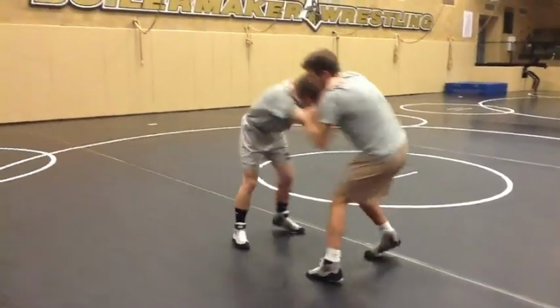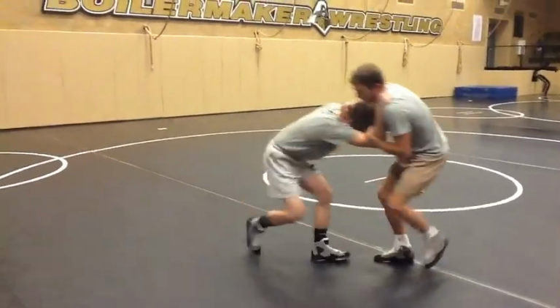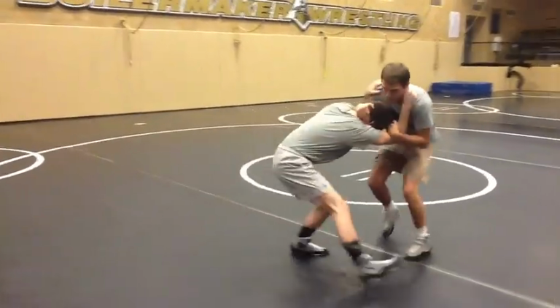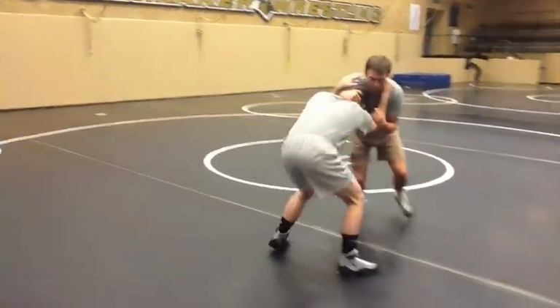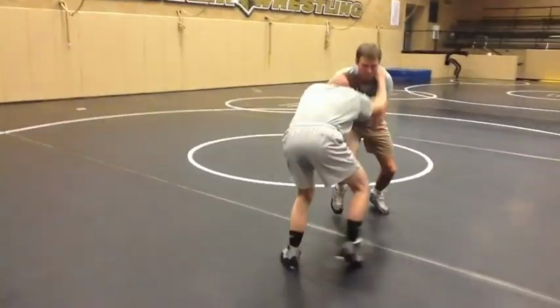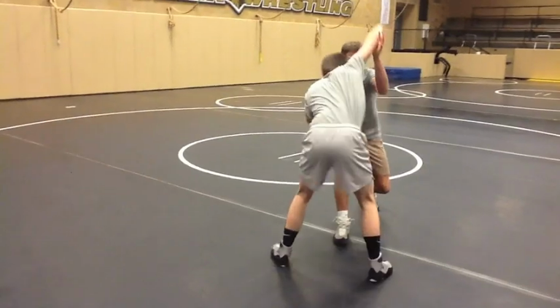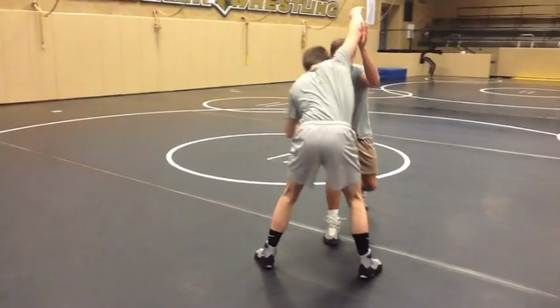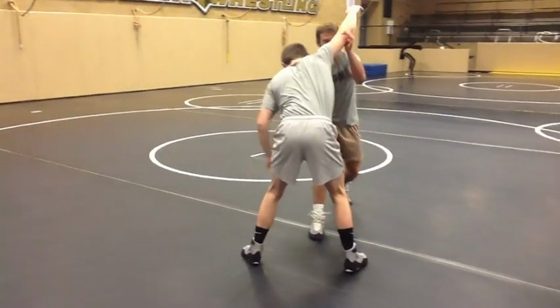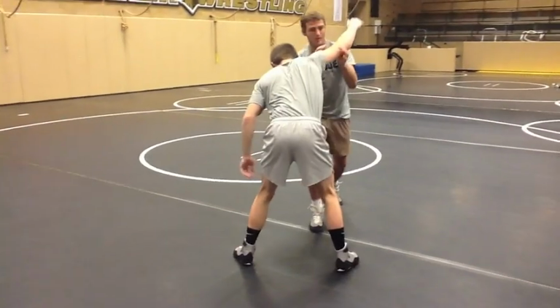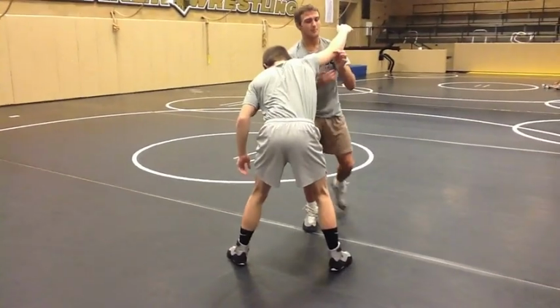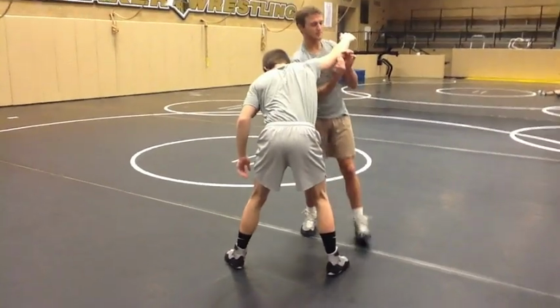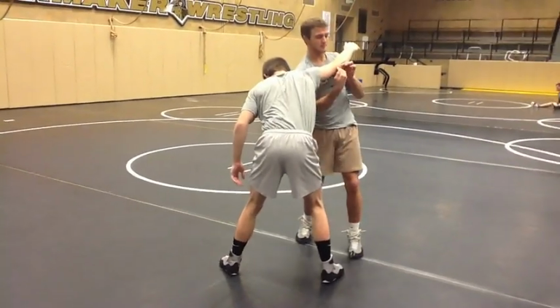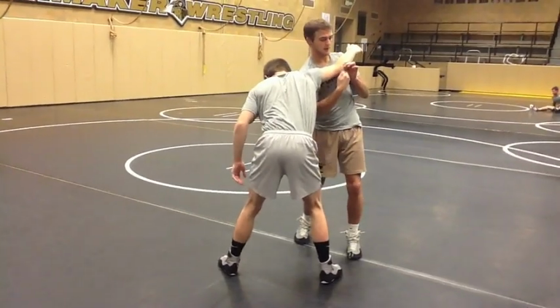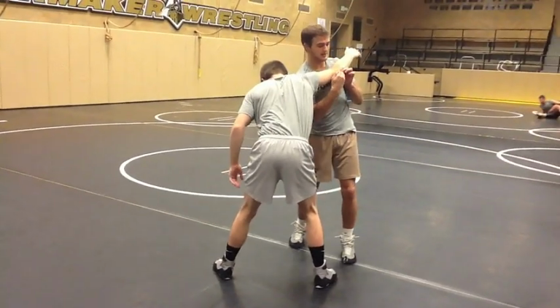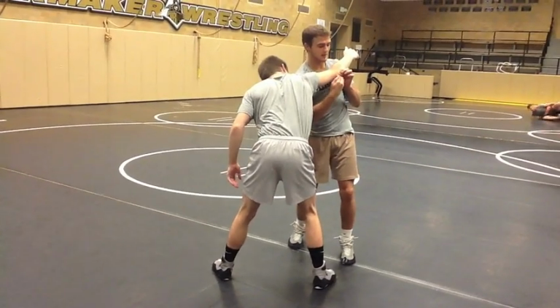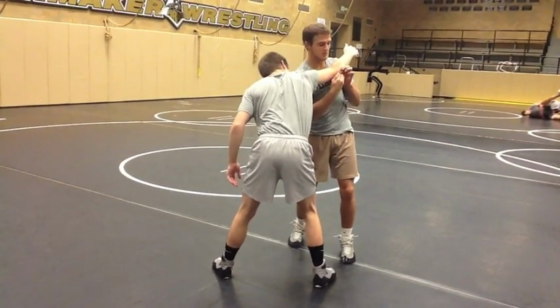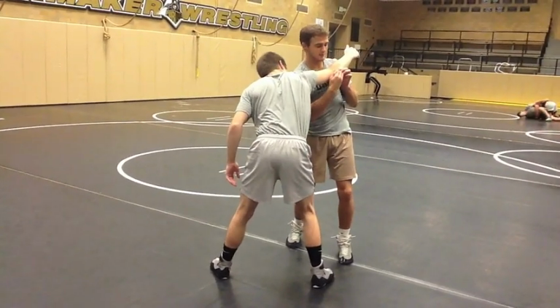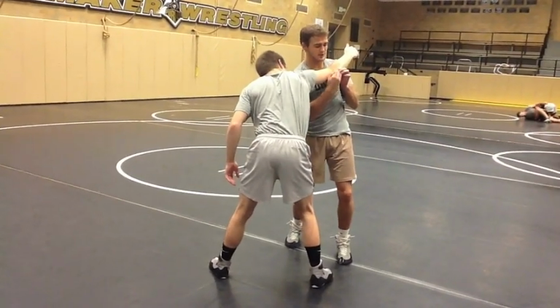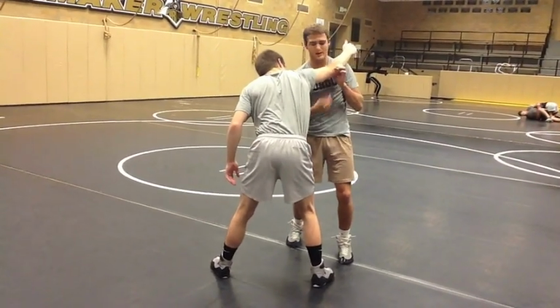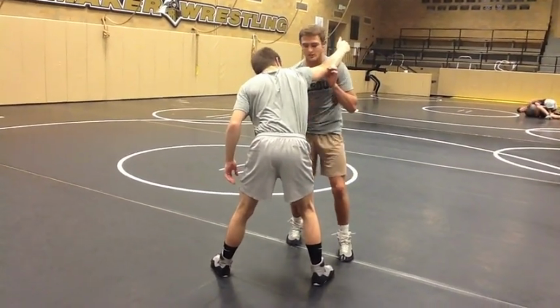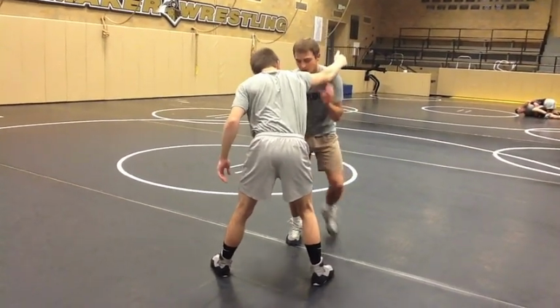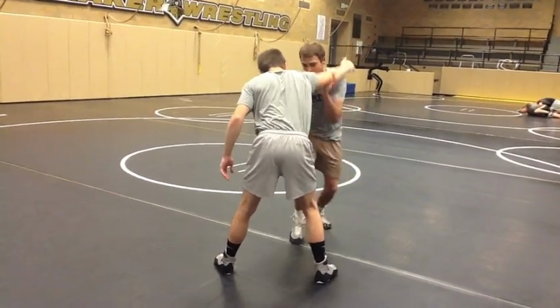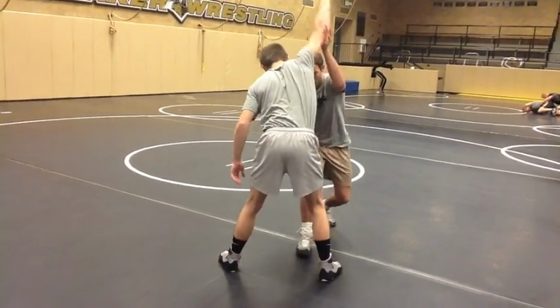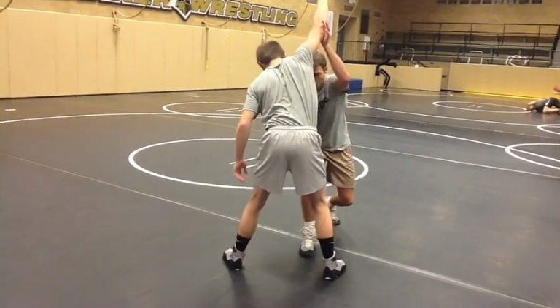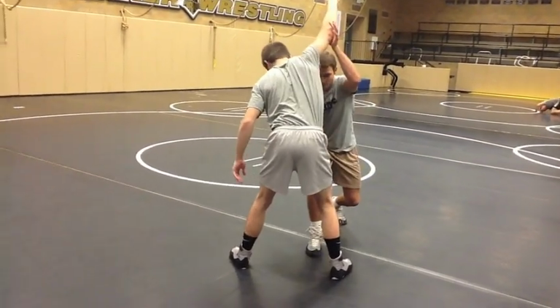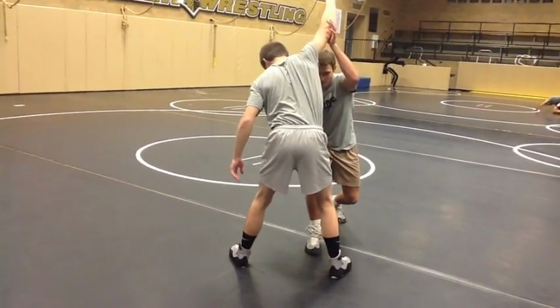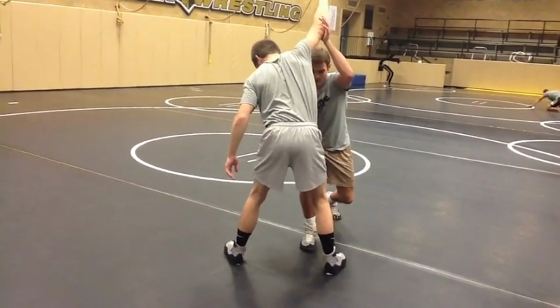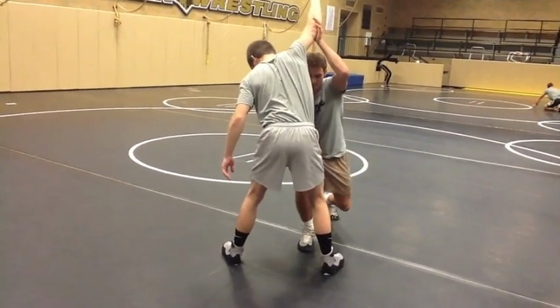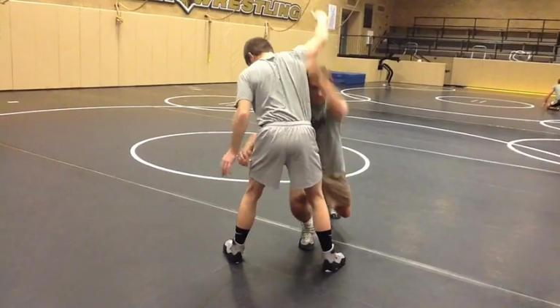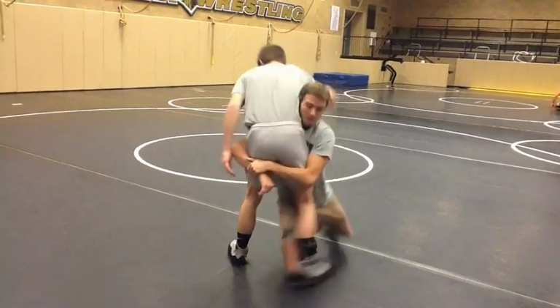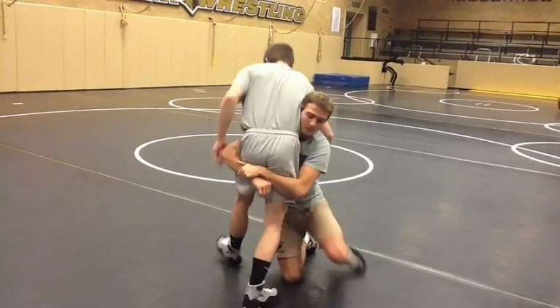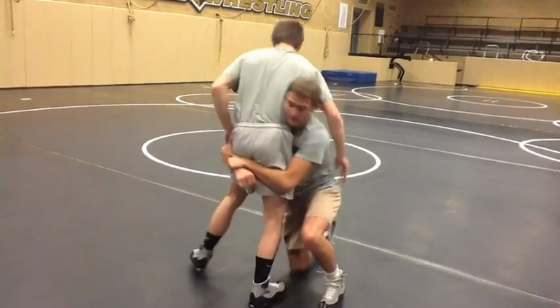Pulling, popping — behind his elbow. Pretty much at it. Step. Double.